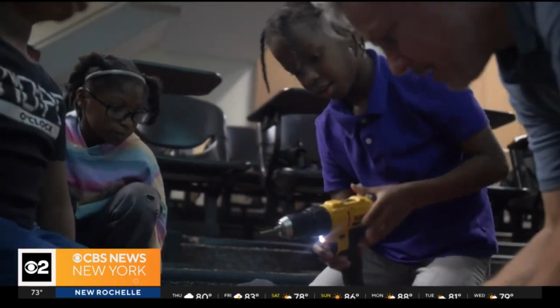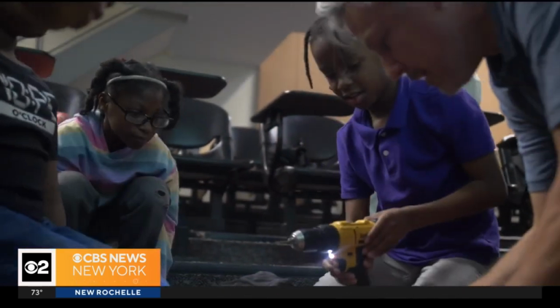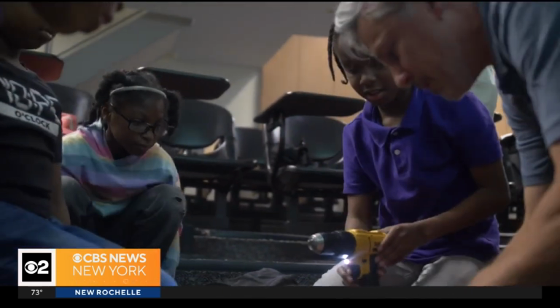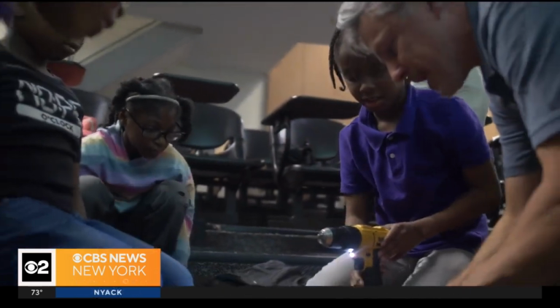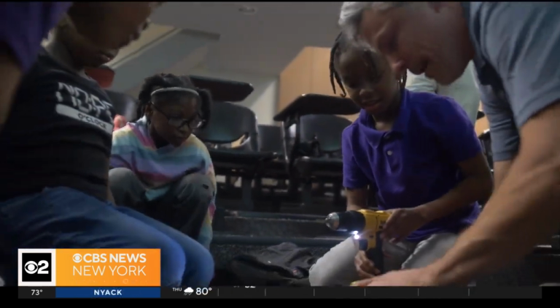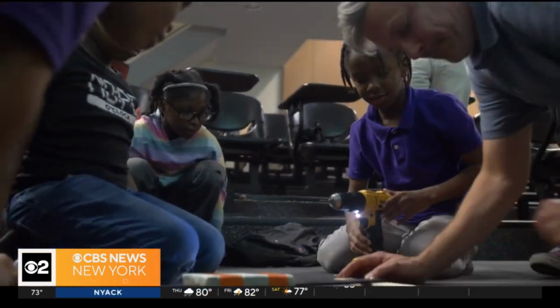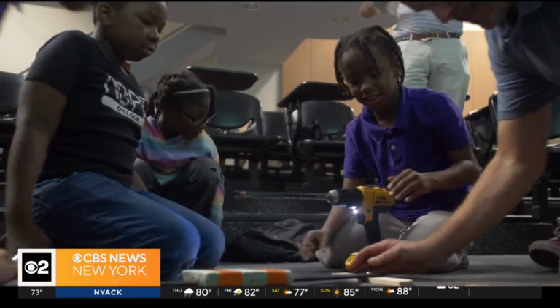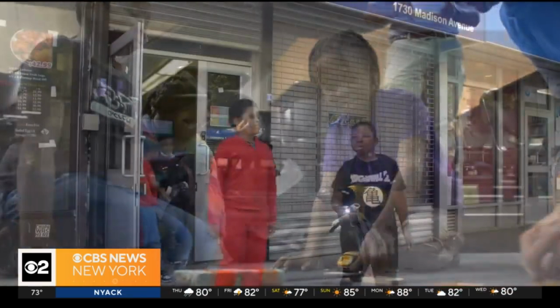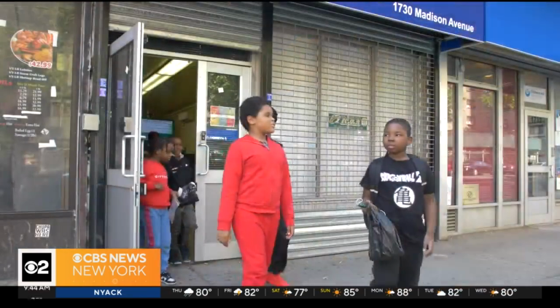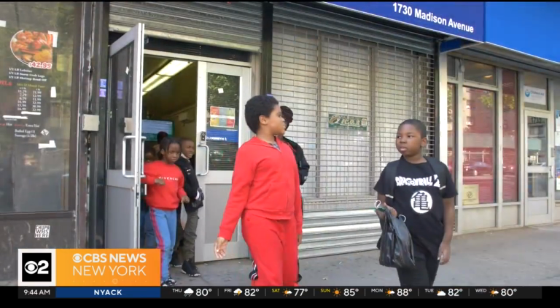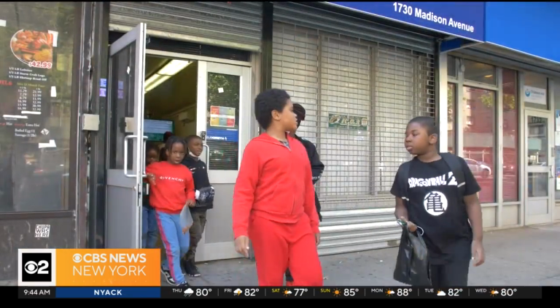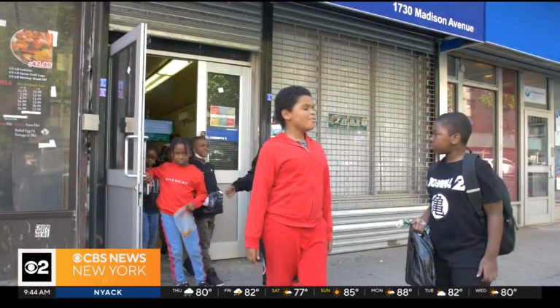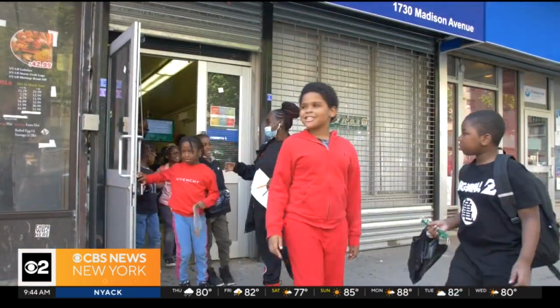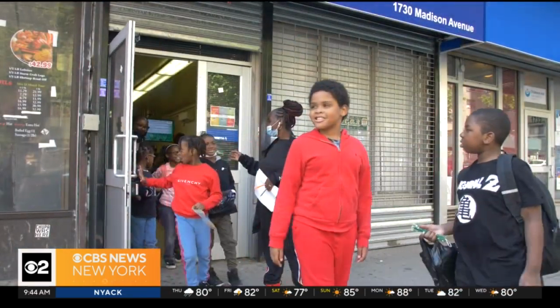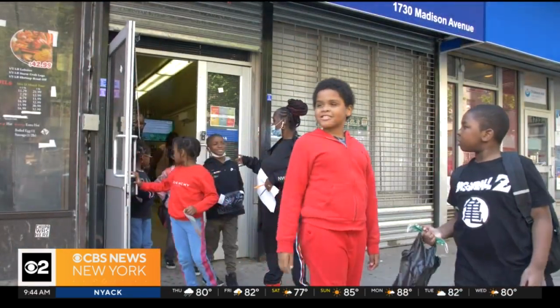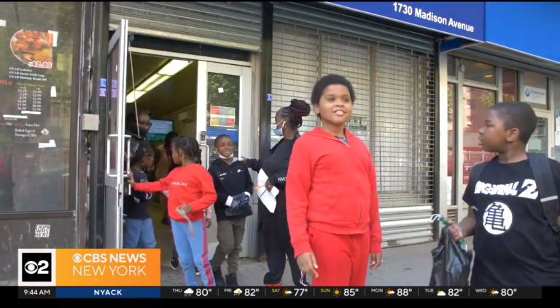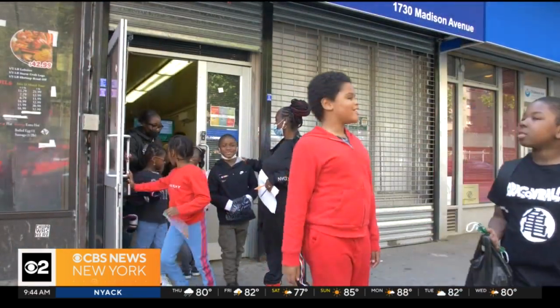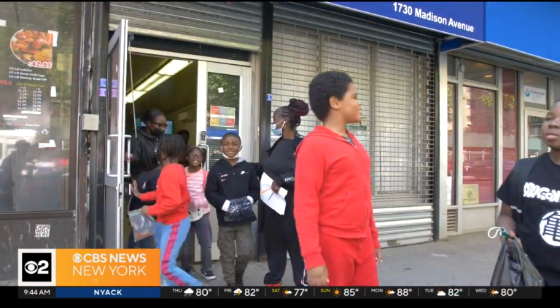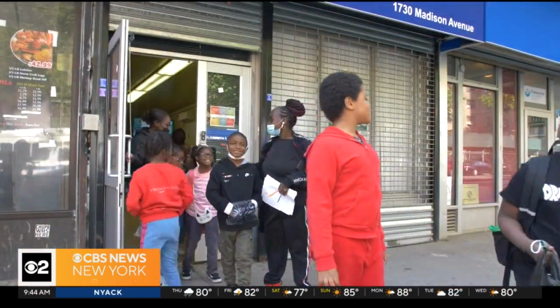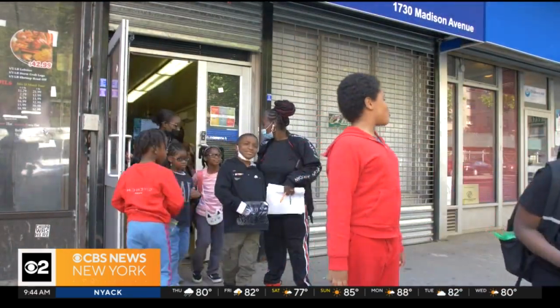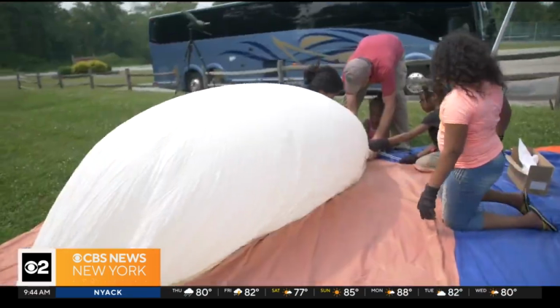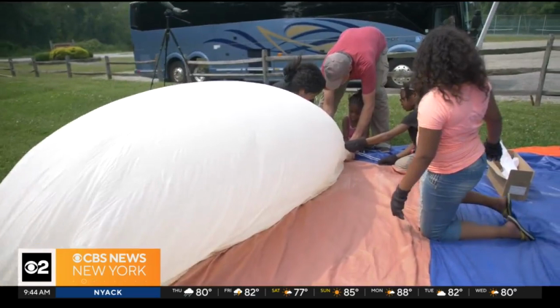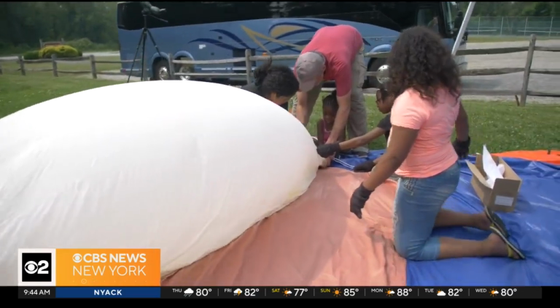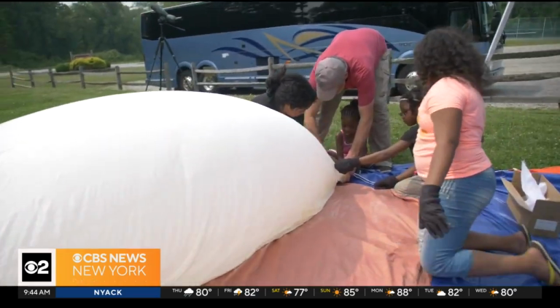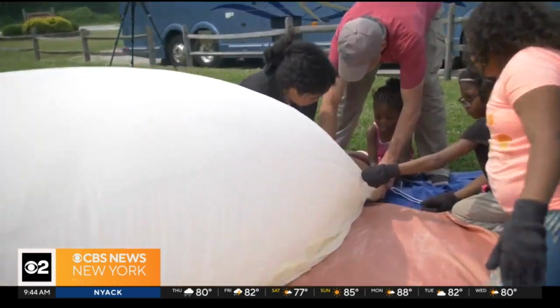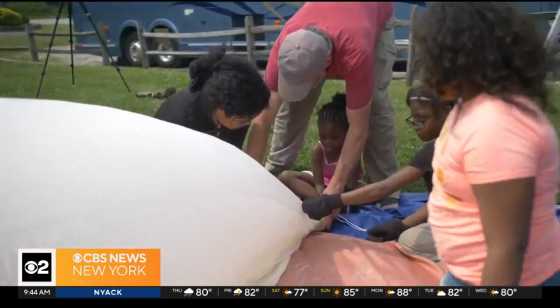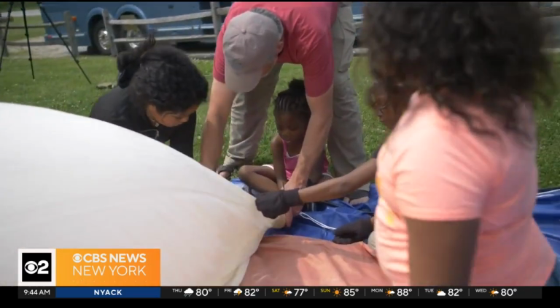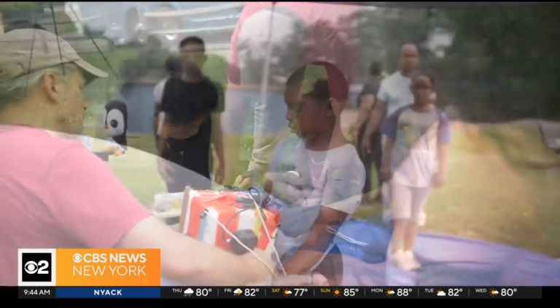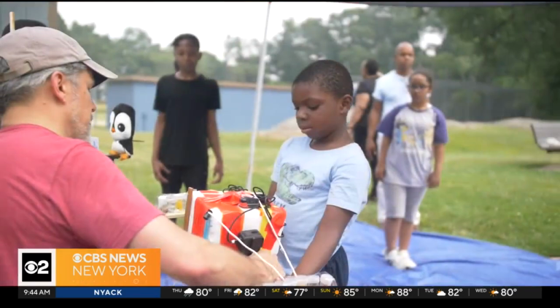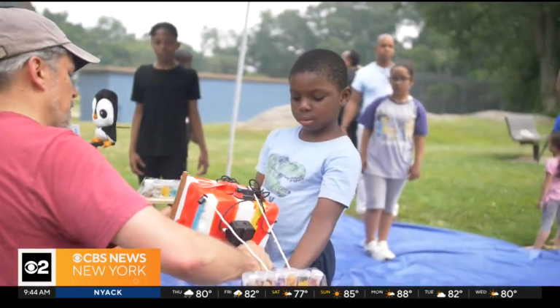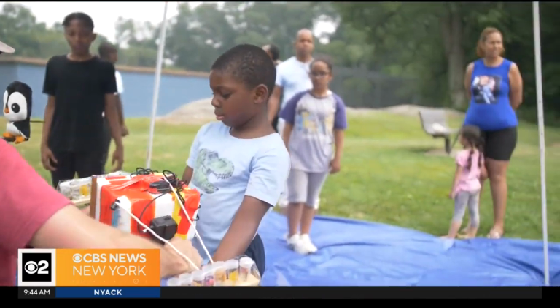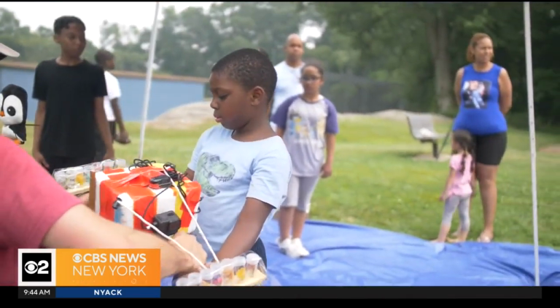It's a massive feat of engineering and its designers are these young scientists from East Harlem's Taft Houses. They're building a high altitude balloon, and their goal is to launch it as far as space.